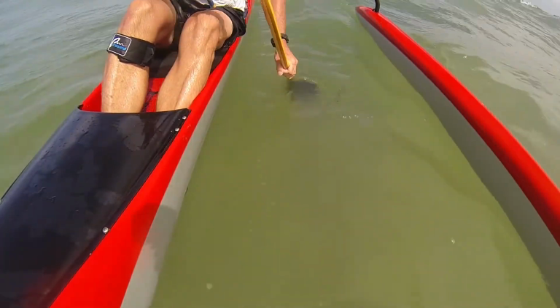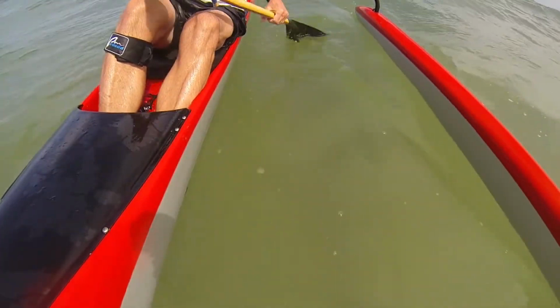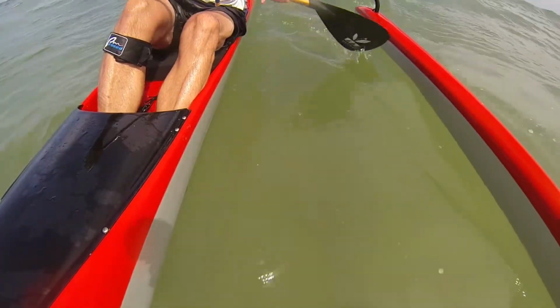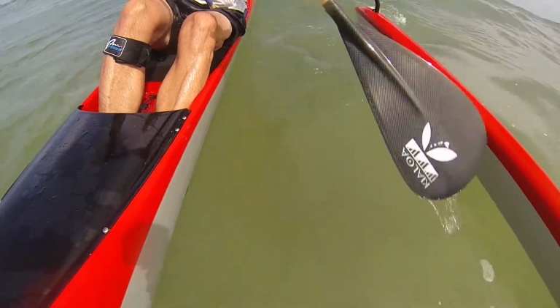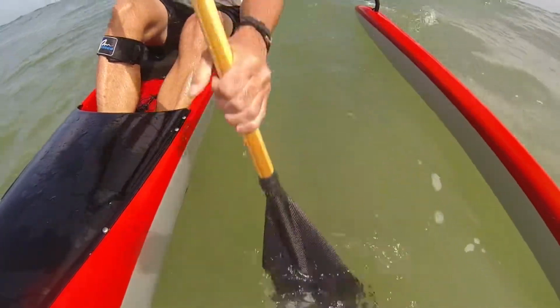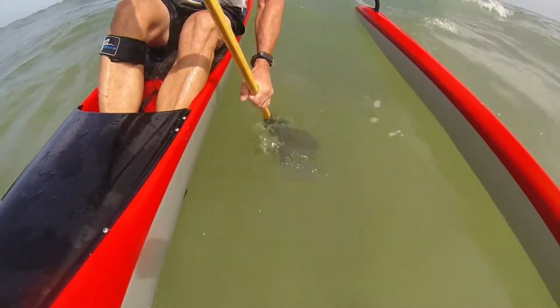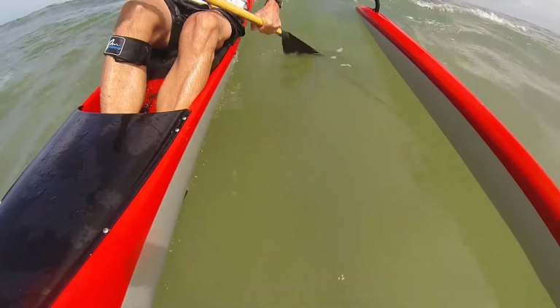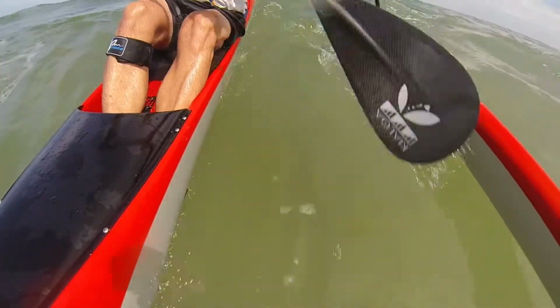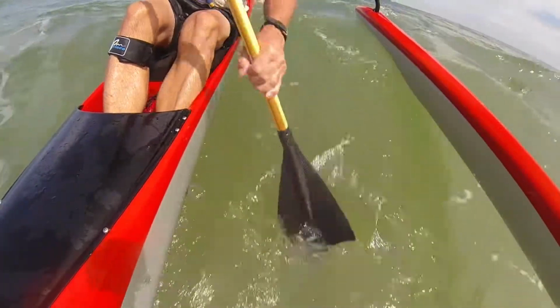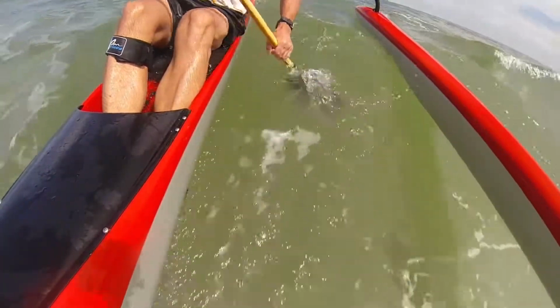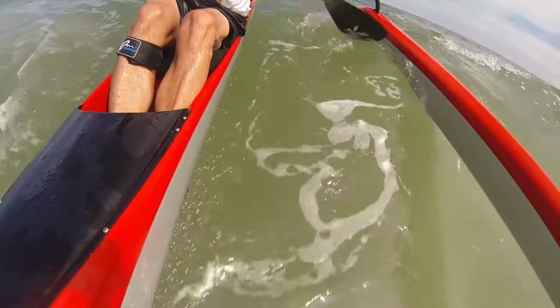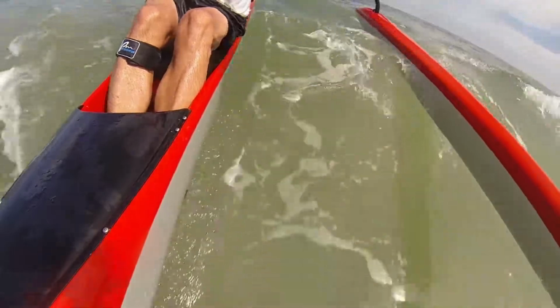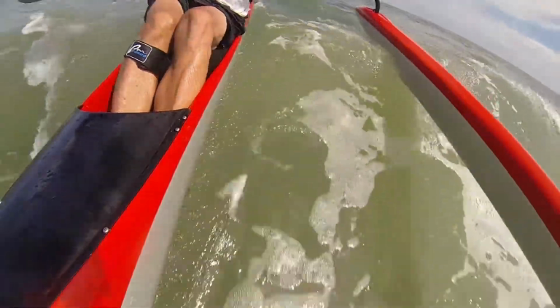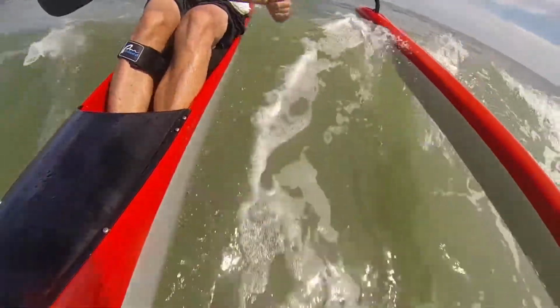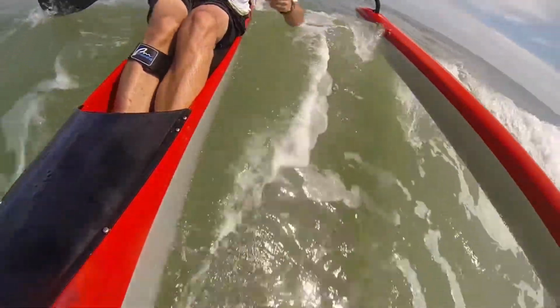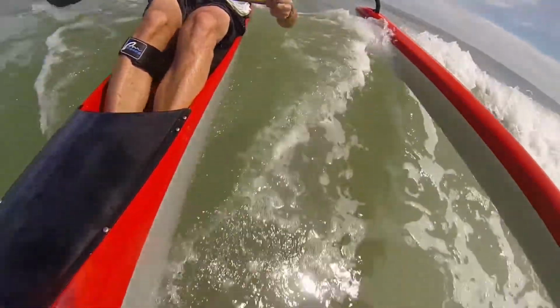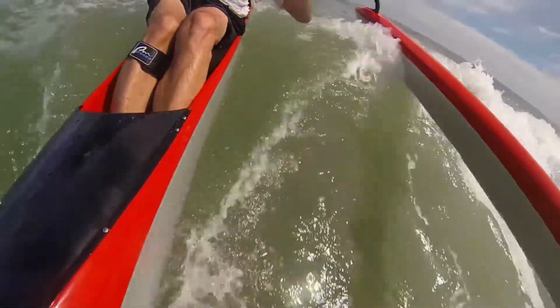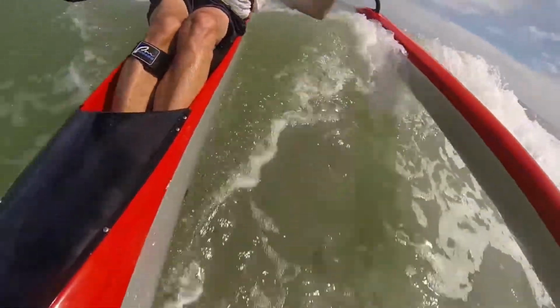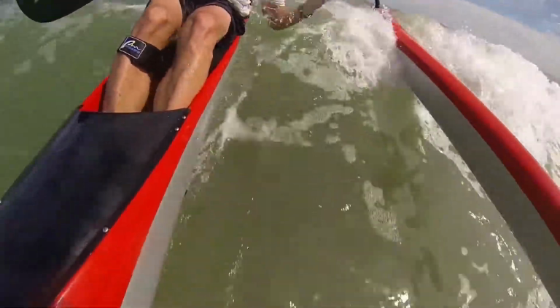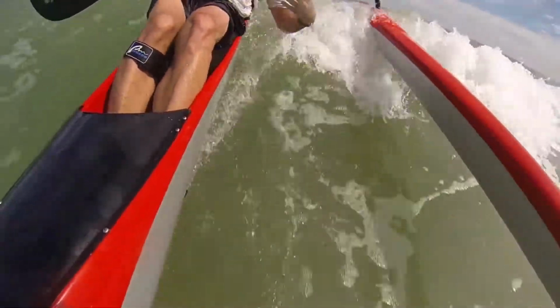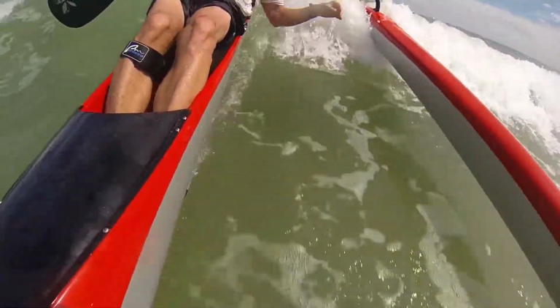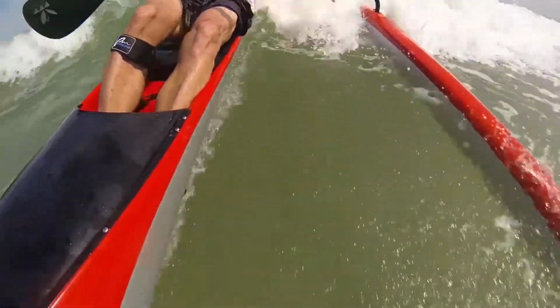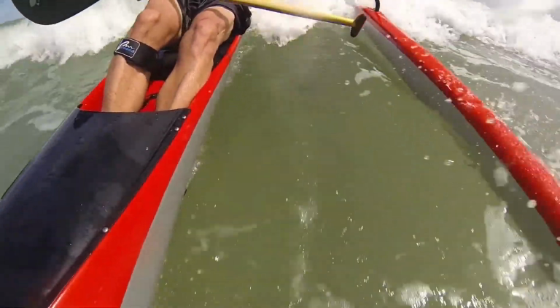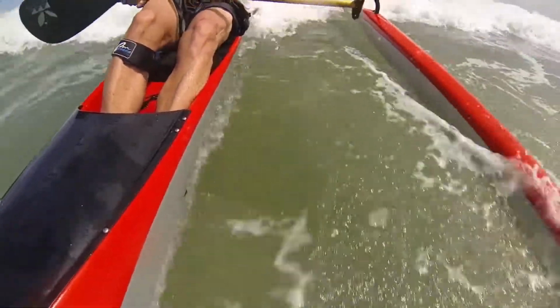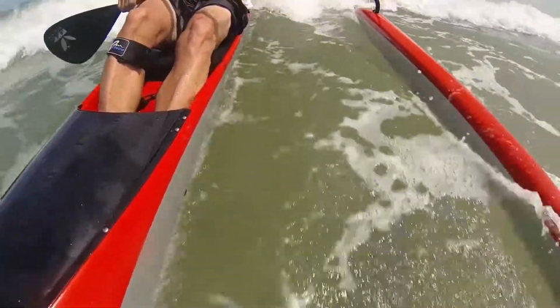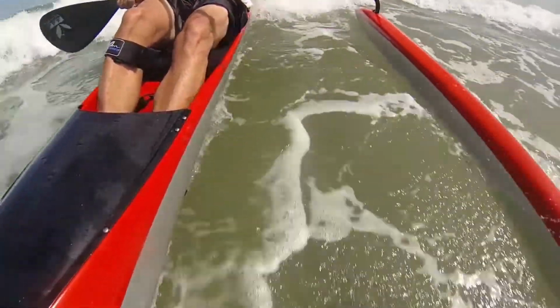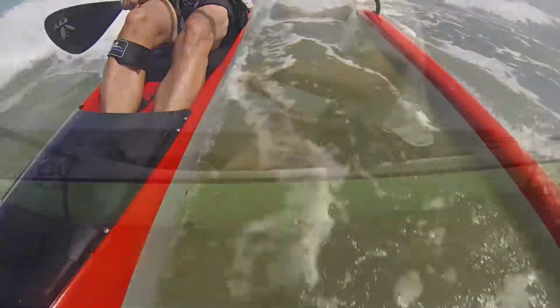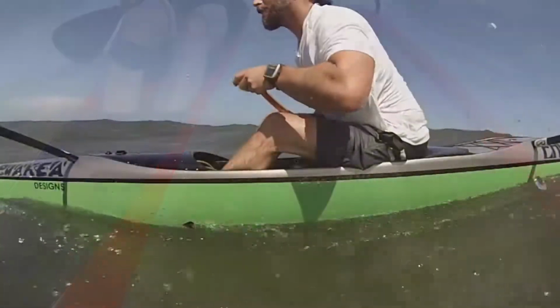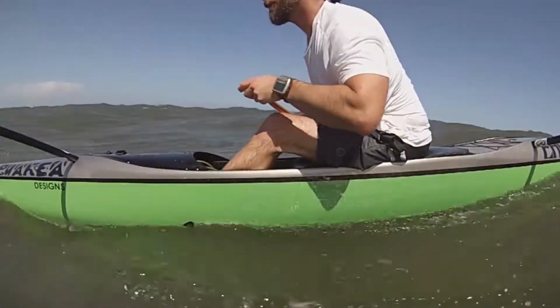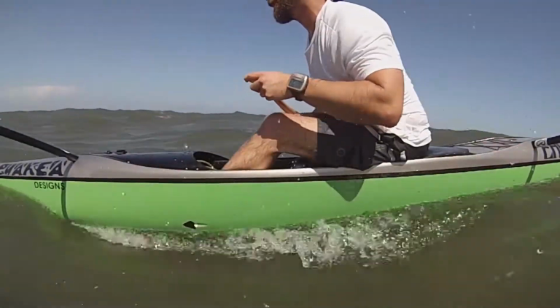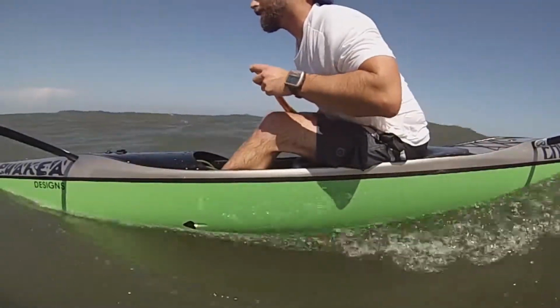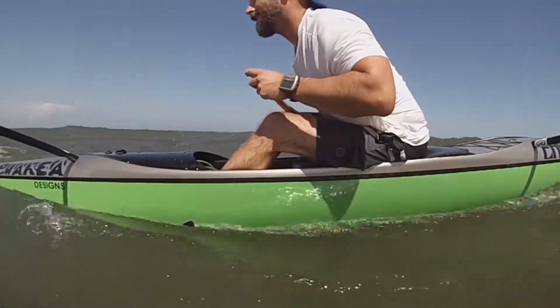But you'll see that as soon as I catch the wave — boom — you can almost see the water being sucked out of there. Essentially, the footwell is dry.